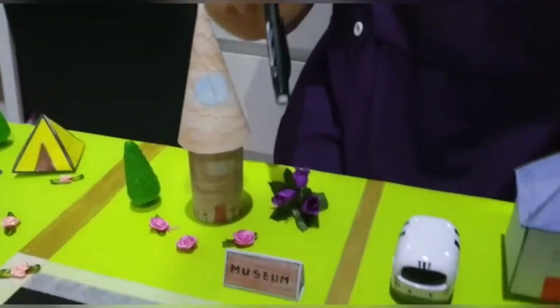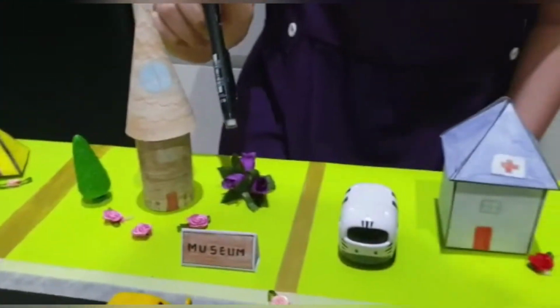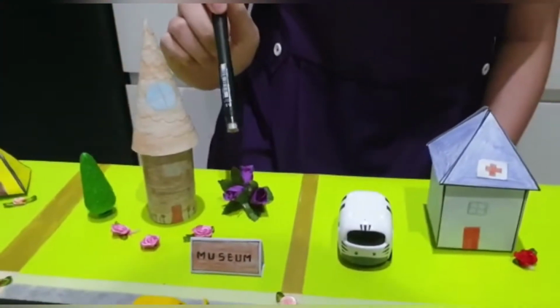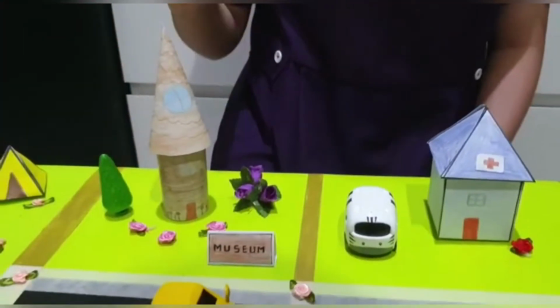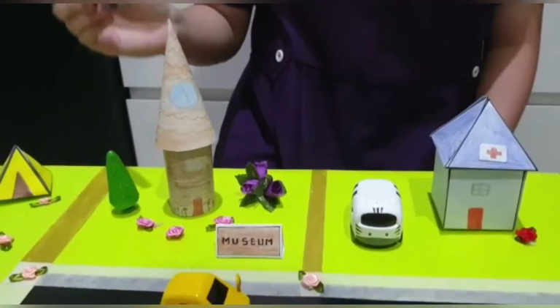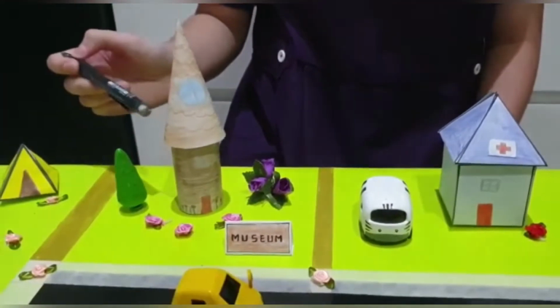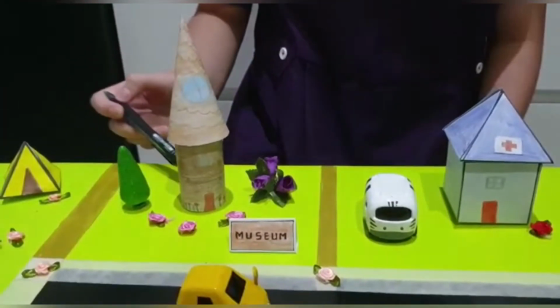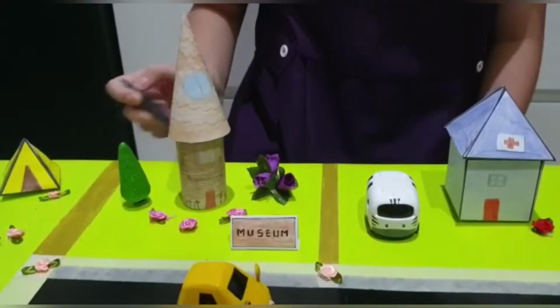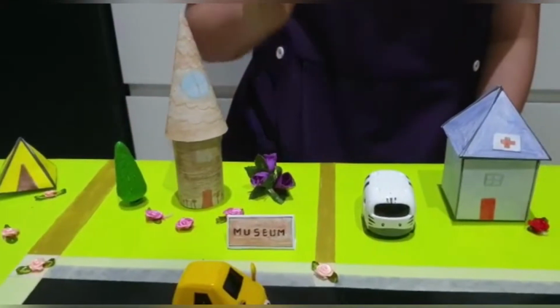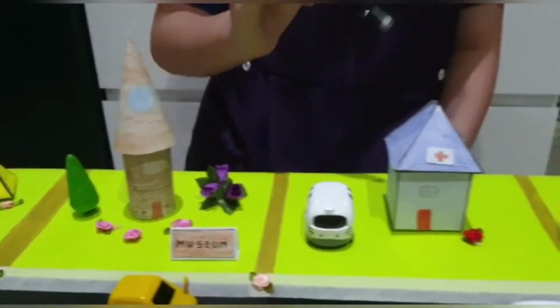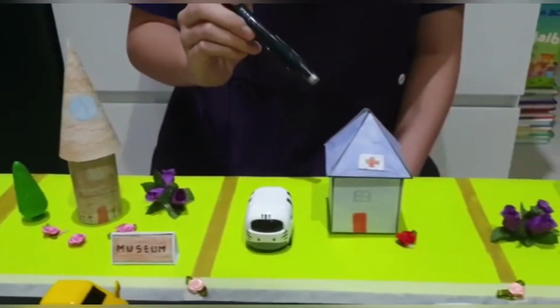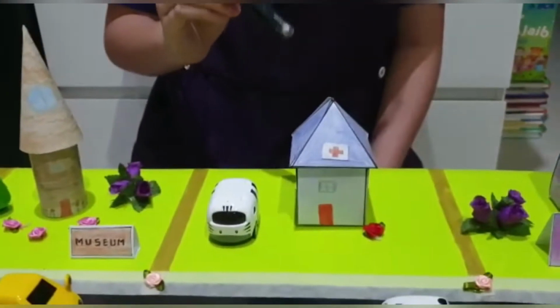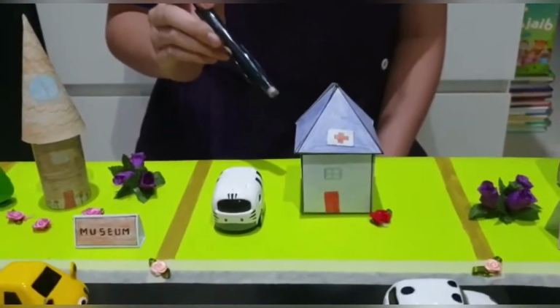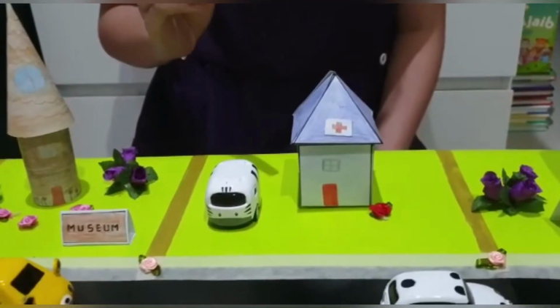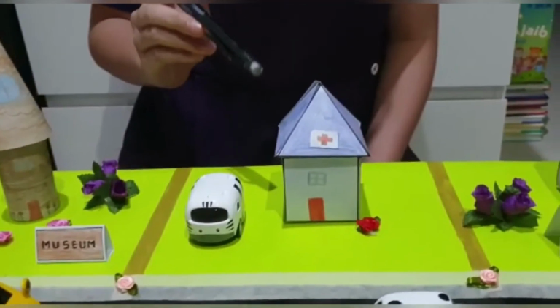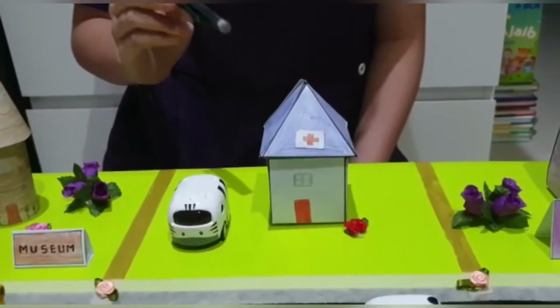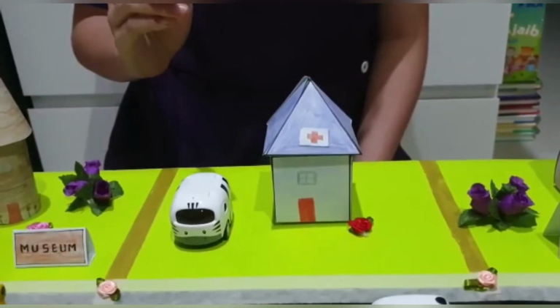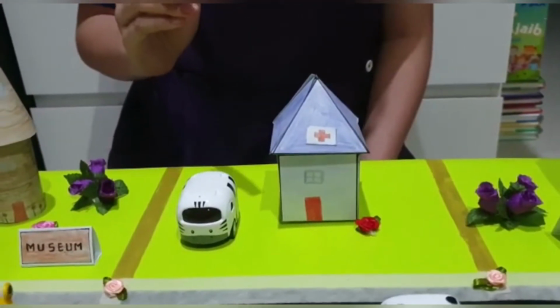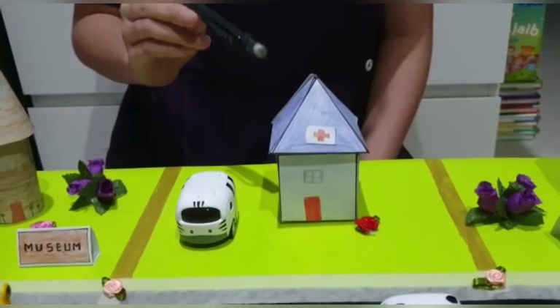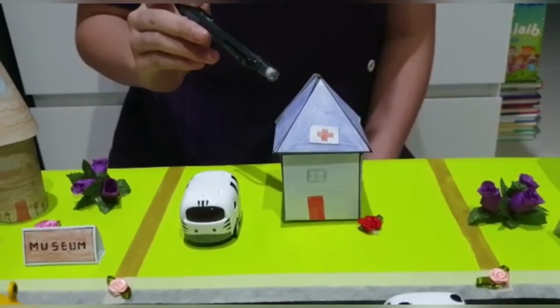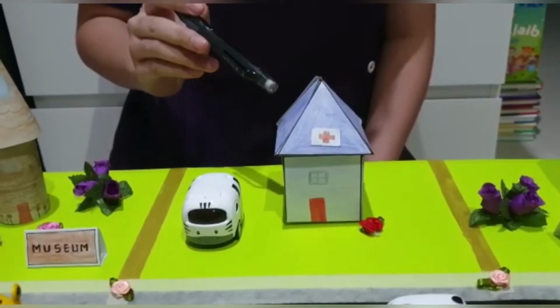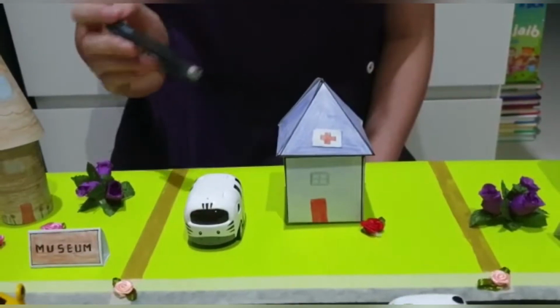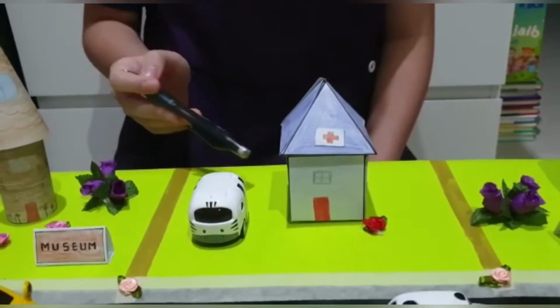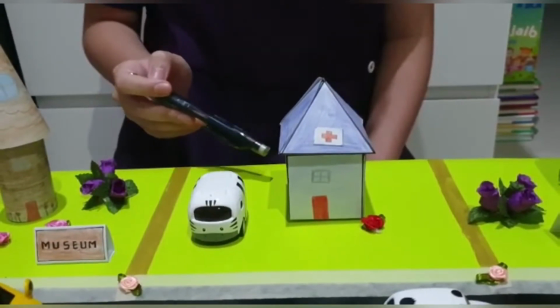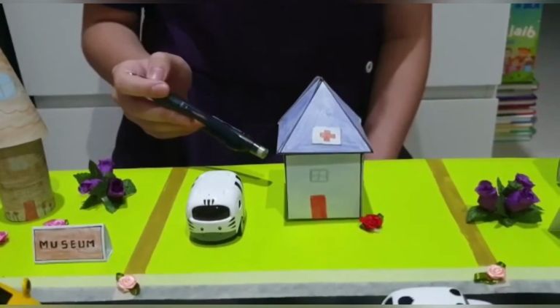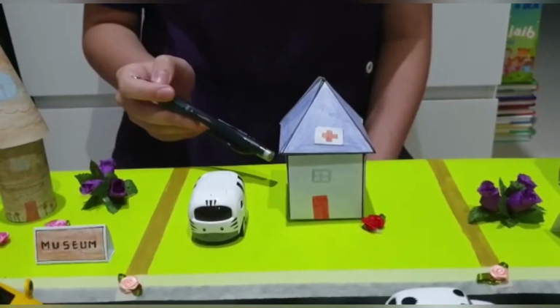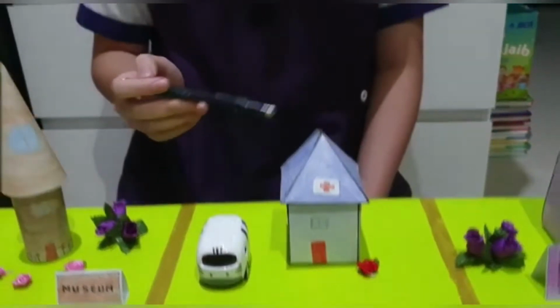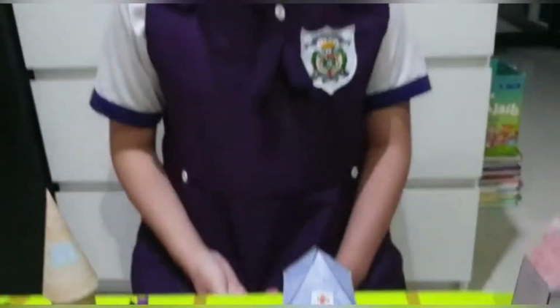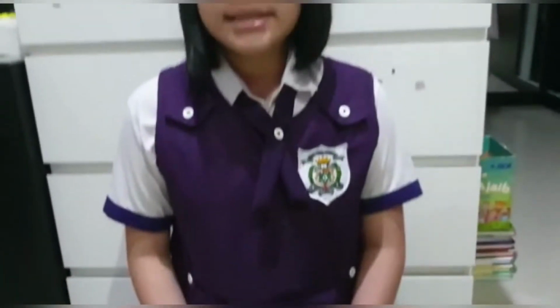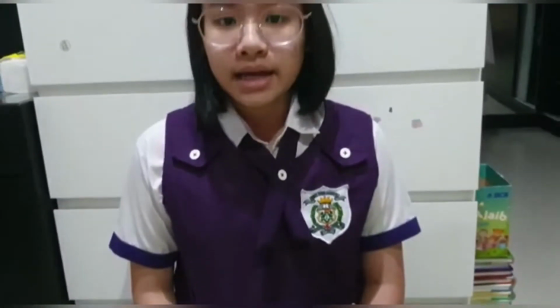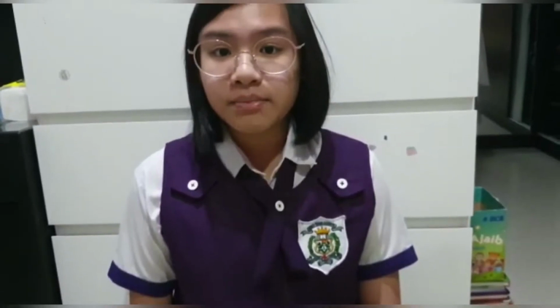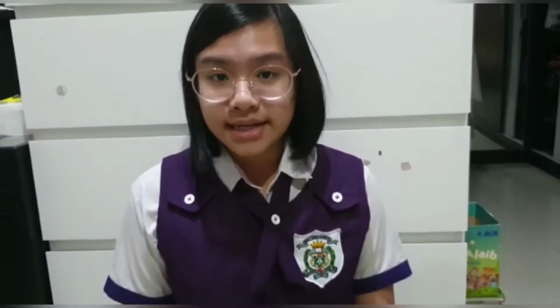The museum is made from a cone and a cylinder, and the last is the hospital. The hospital is made from a square-based pyramid and a cube. This is the end of my presentation.